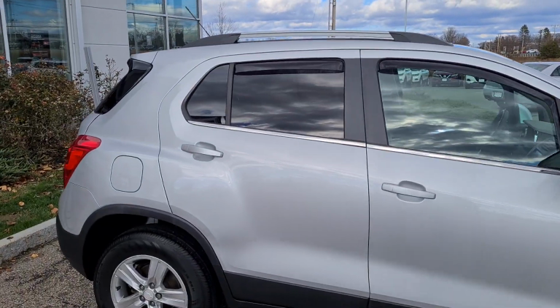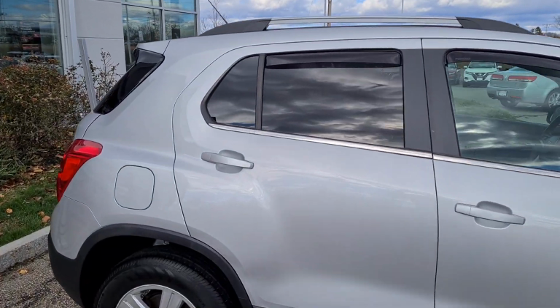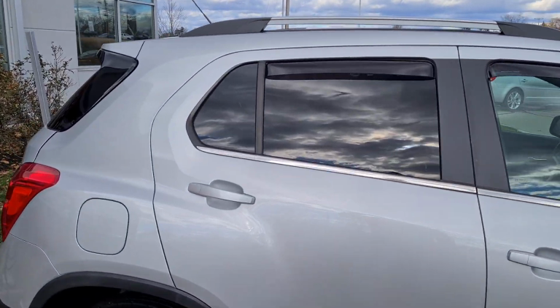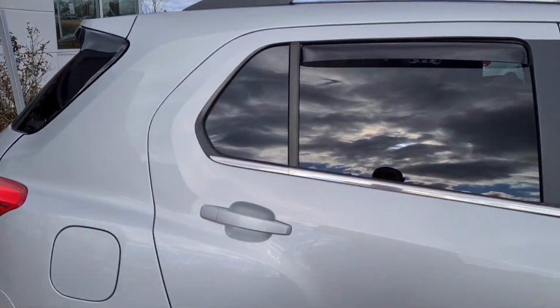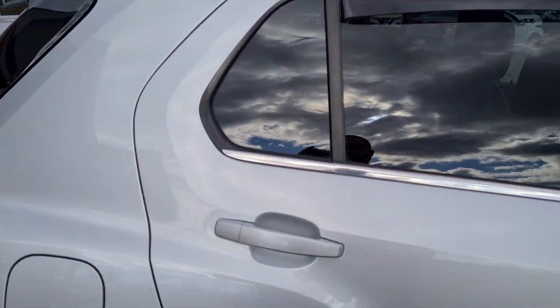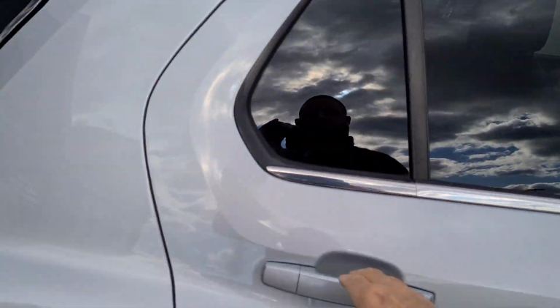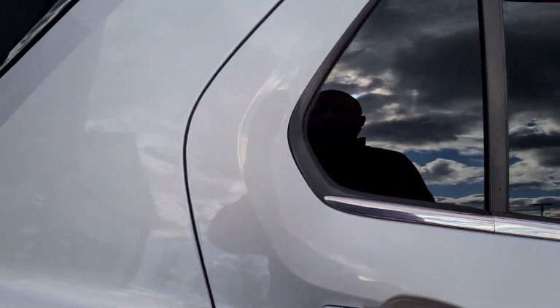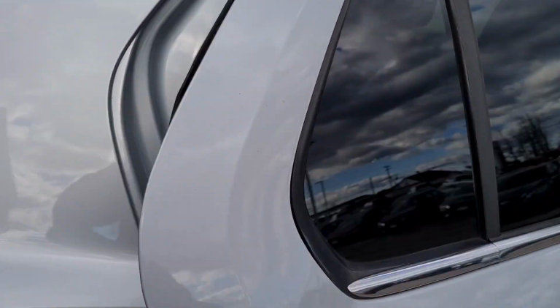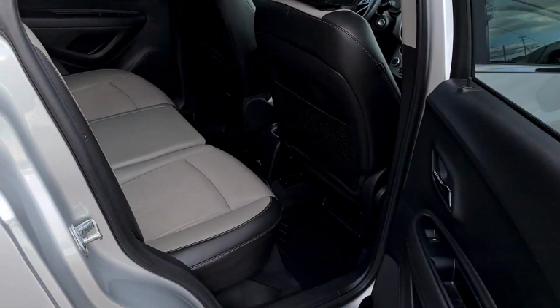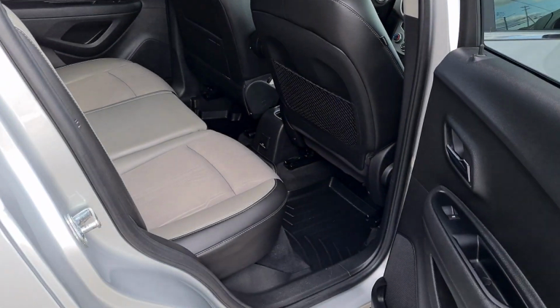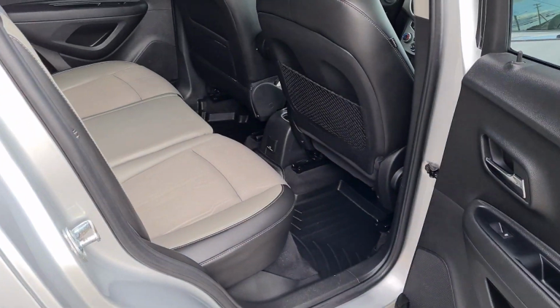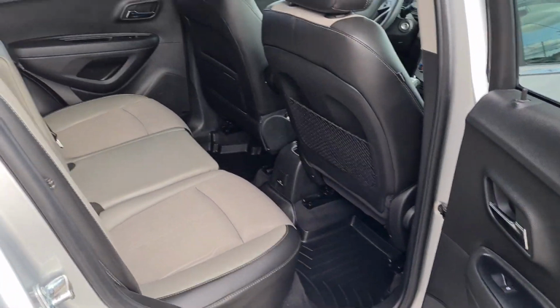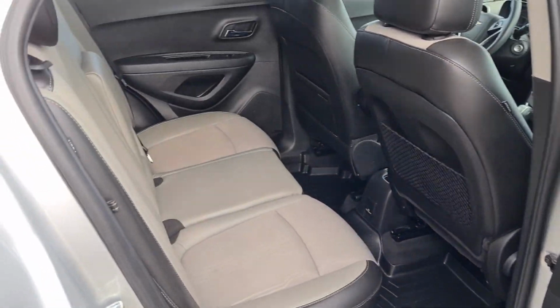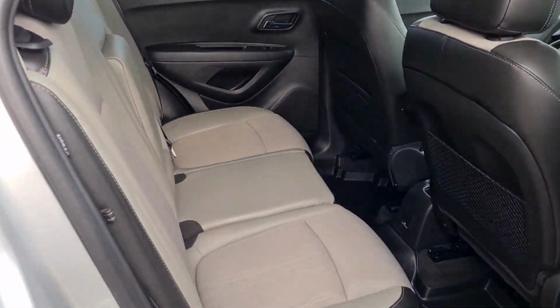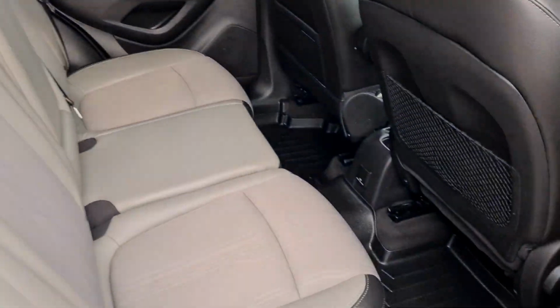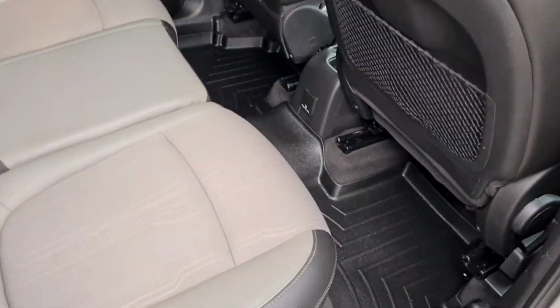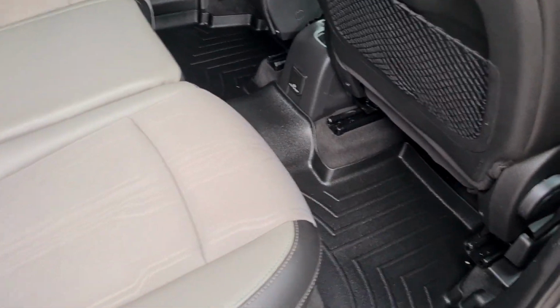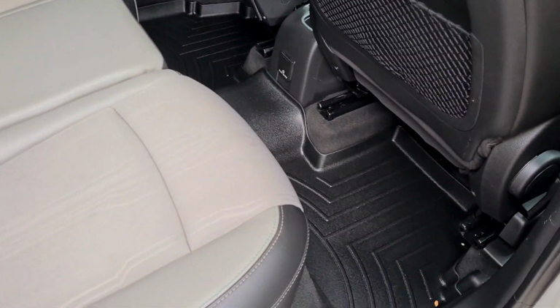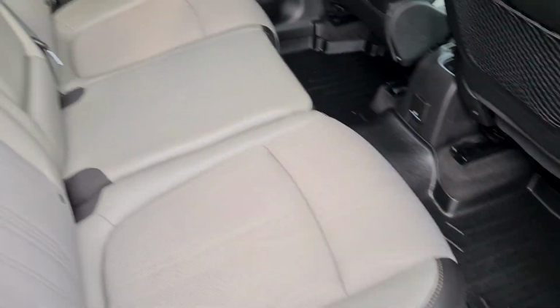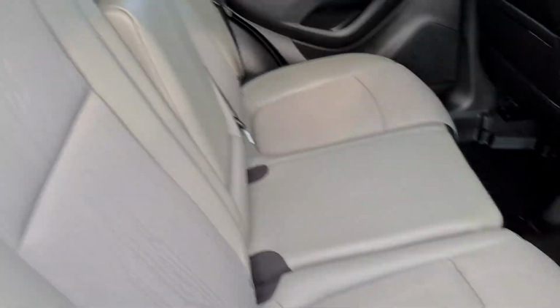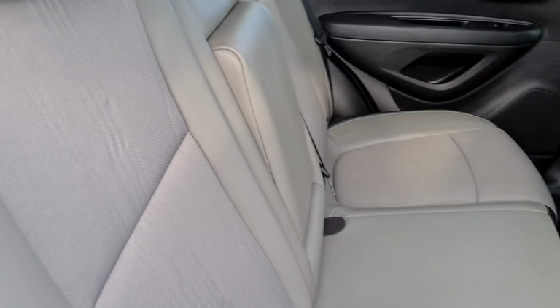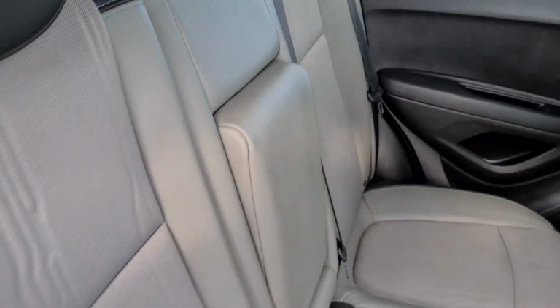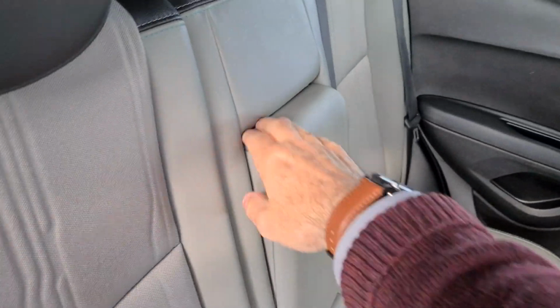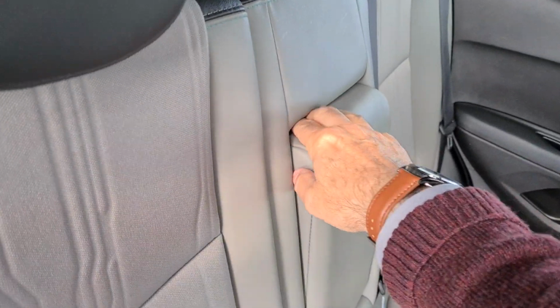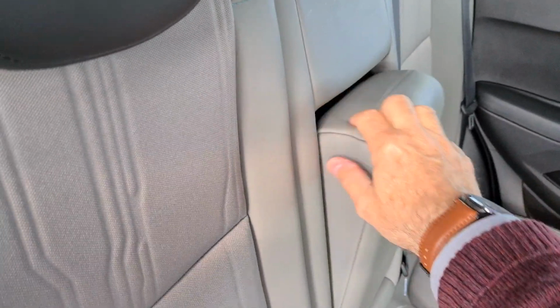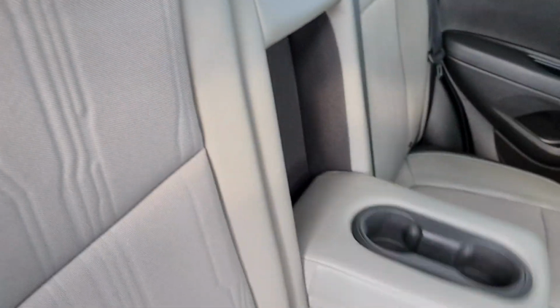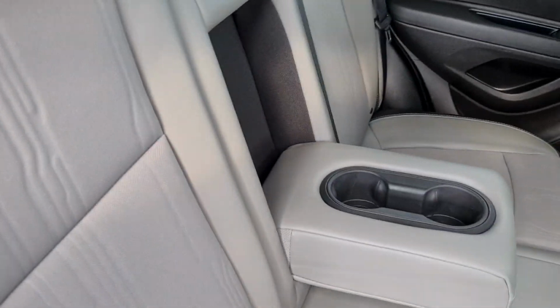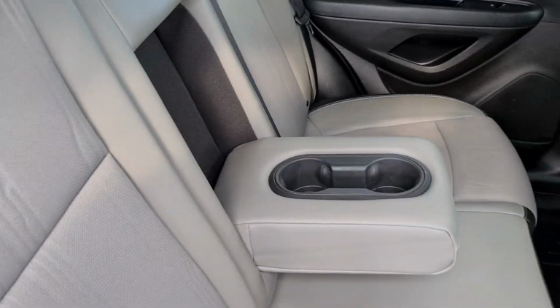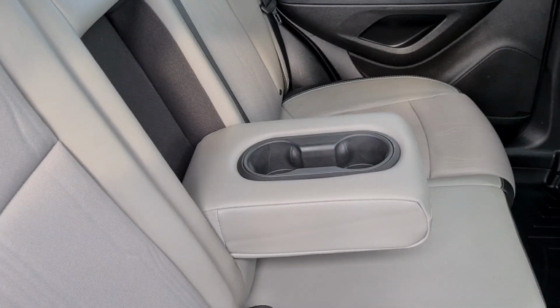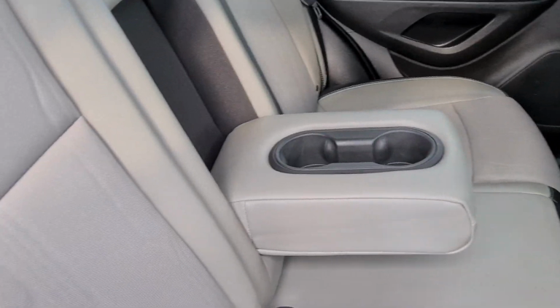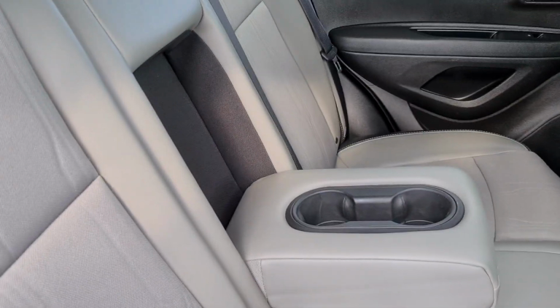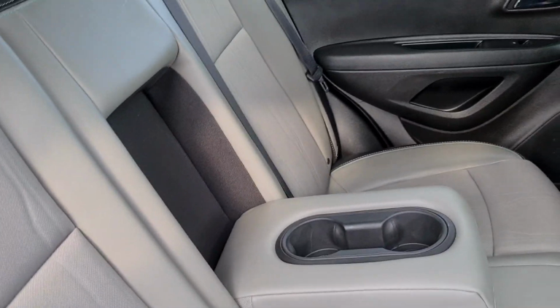I'm gonna bring you into the back seat. Nice two-tone interior, lots of legroom for your passengers, and a couple of cup holders right there in the drop-down.